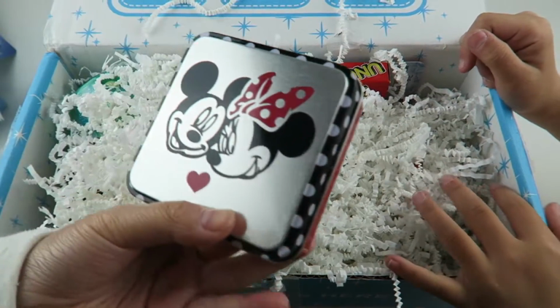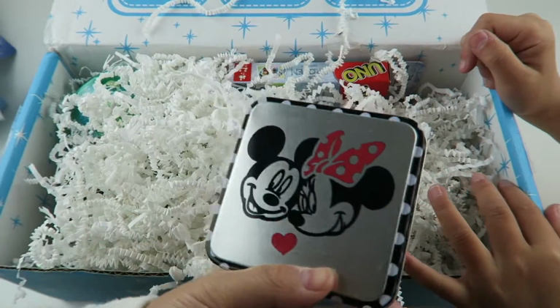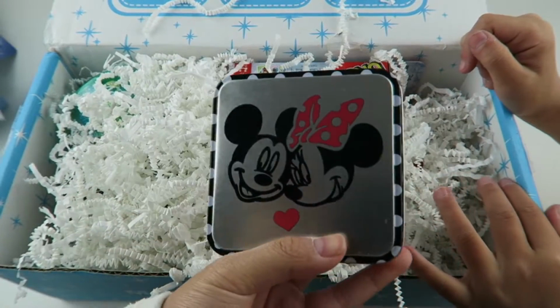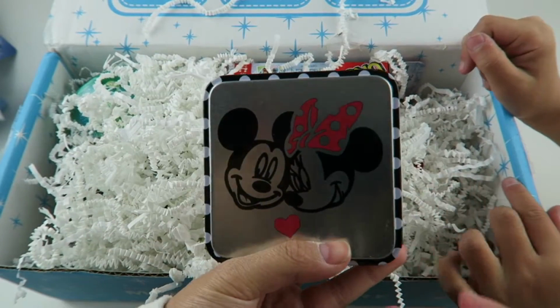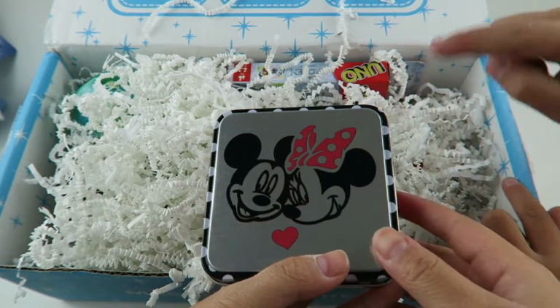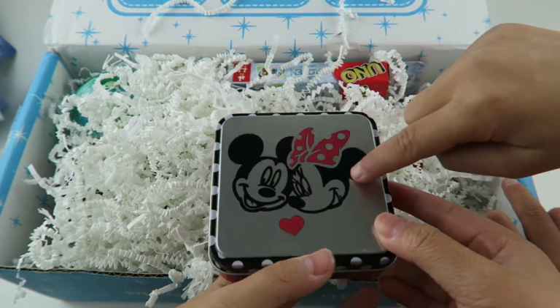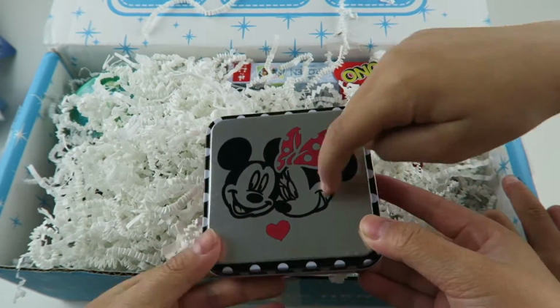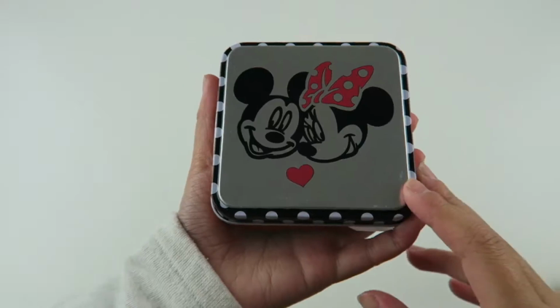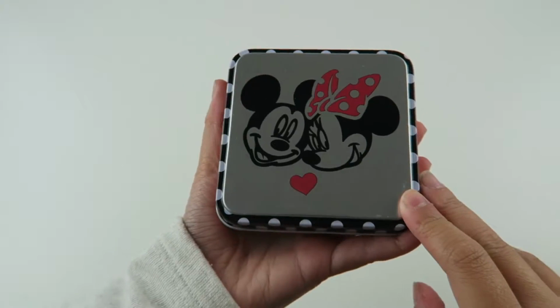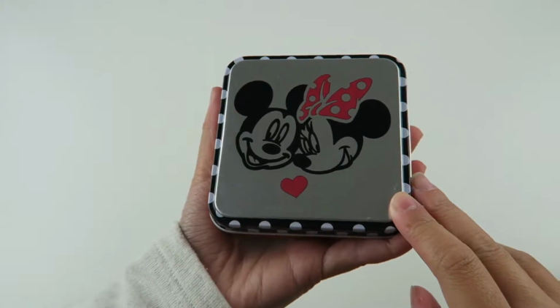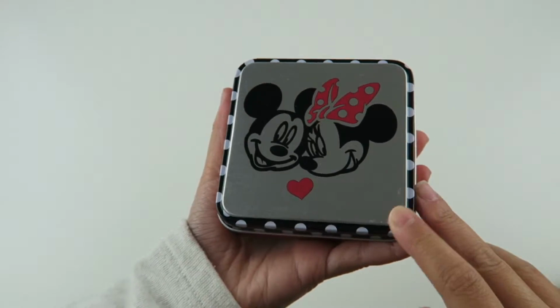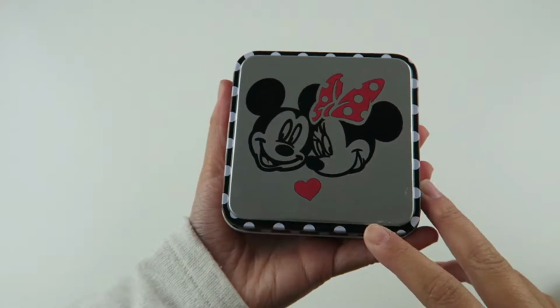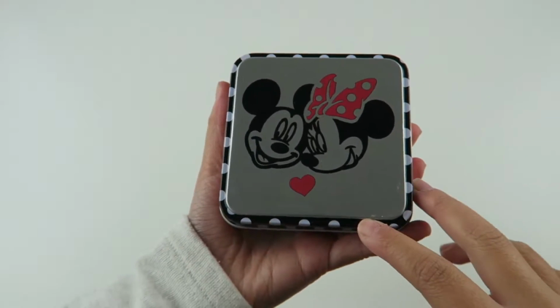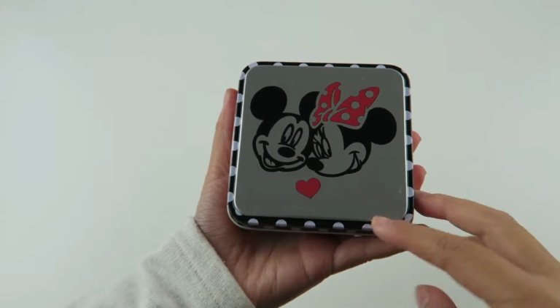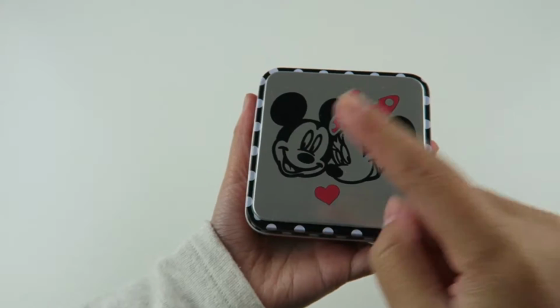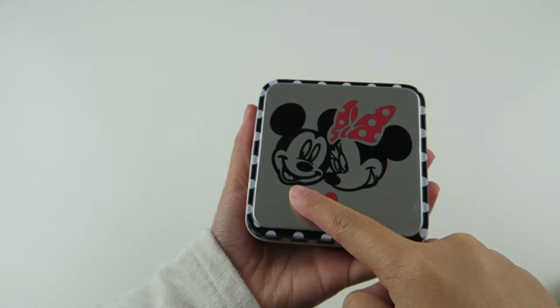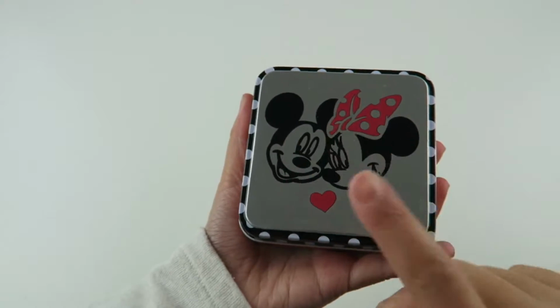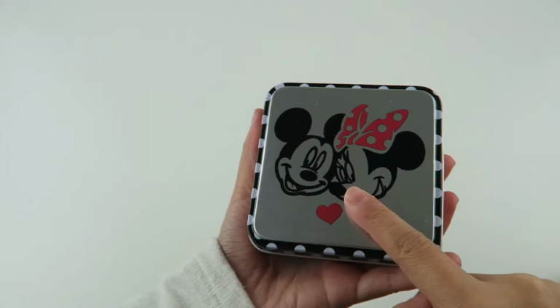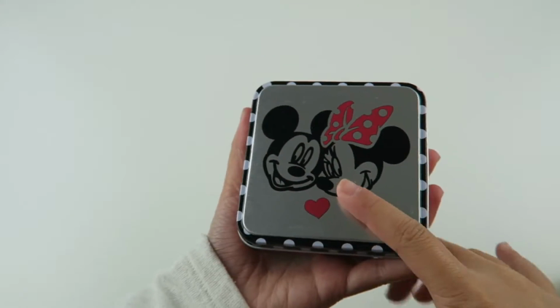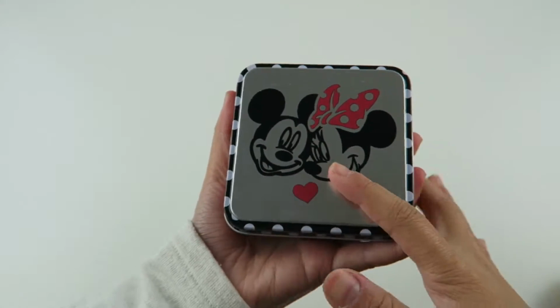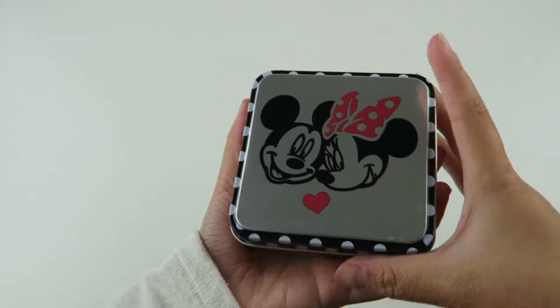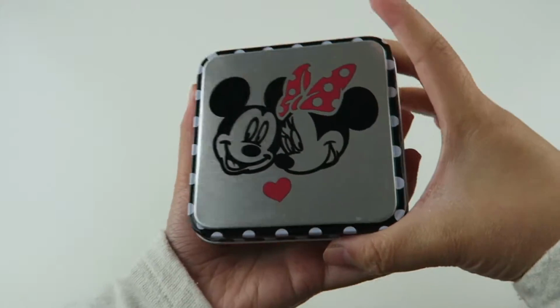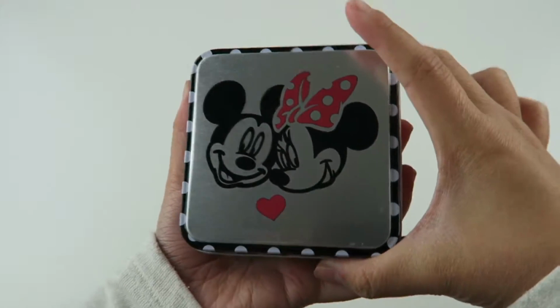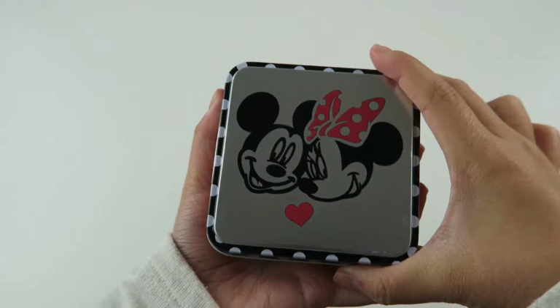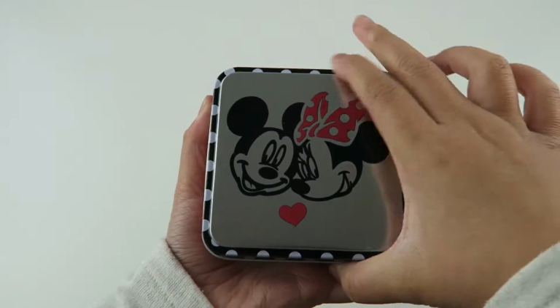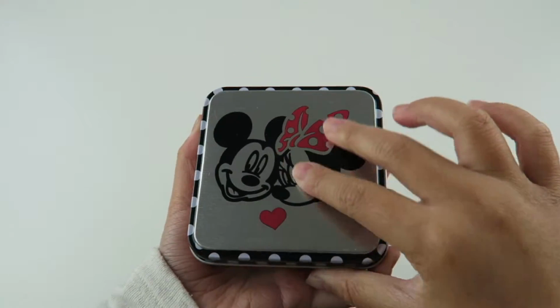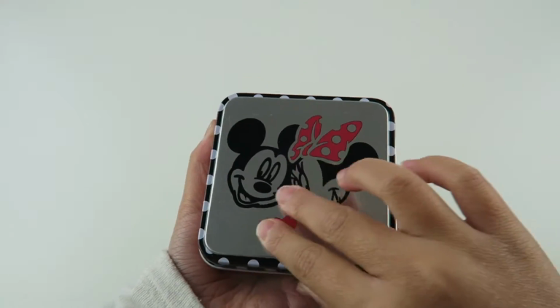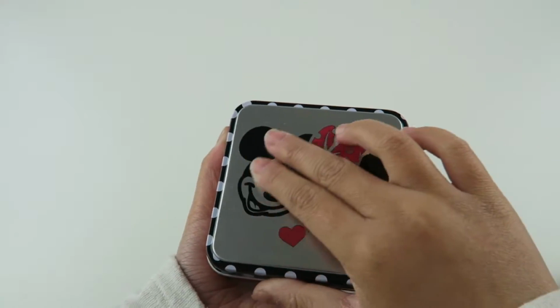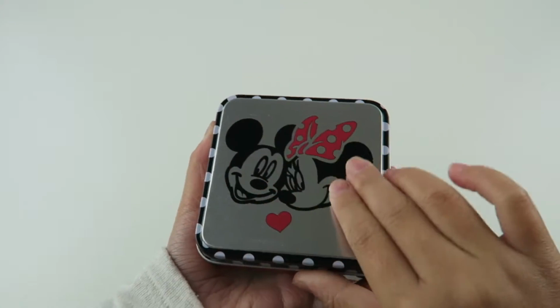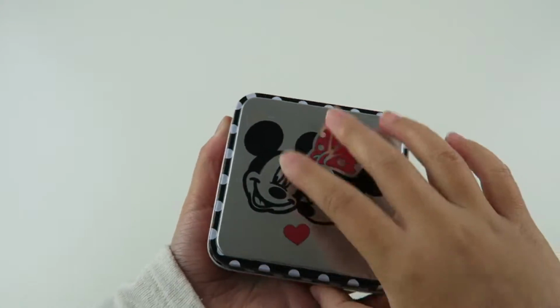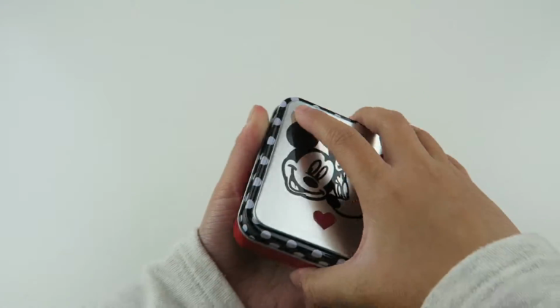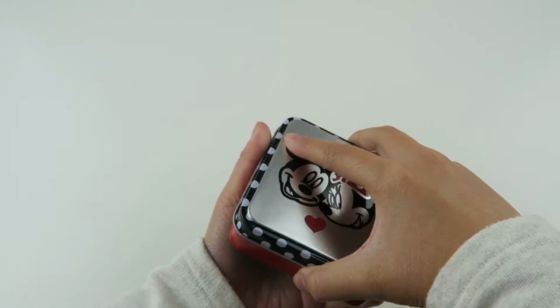Look at this cute tin! So we got a tin of Mickey and Minnie, and this is a really cute tin. You can store a lot of things in here.